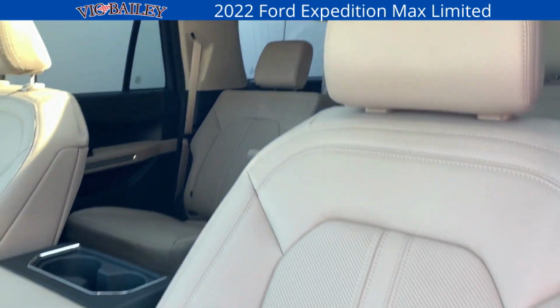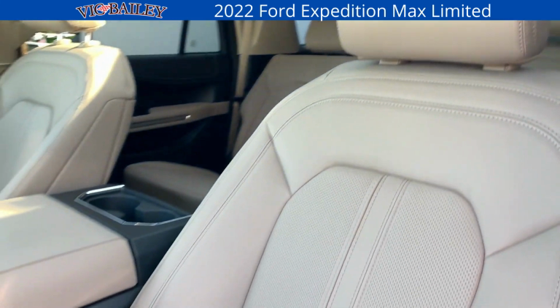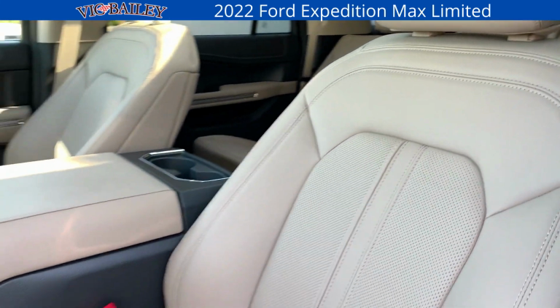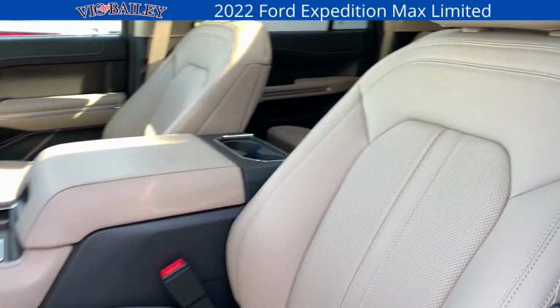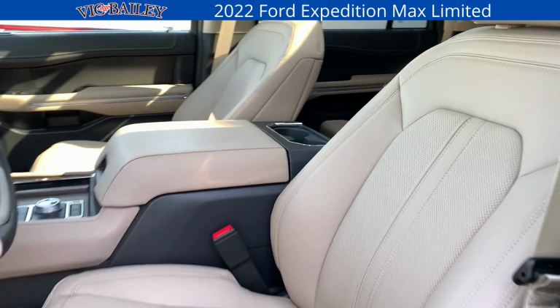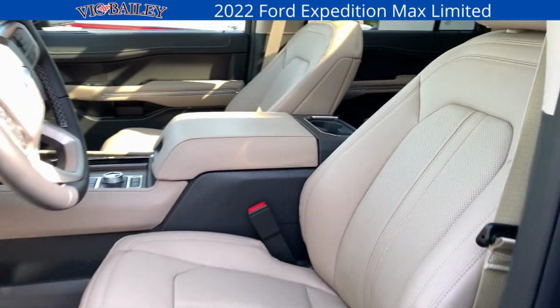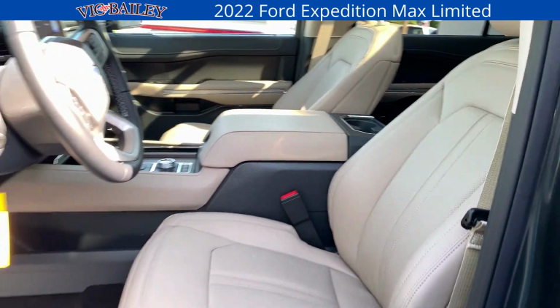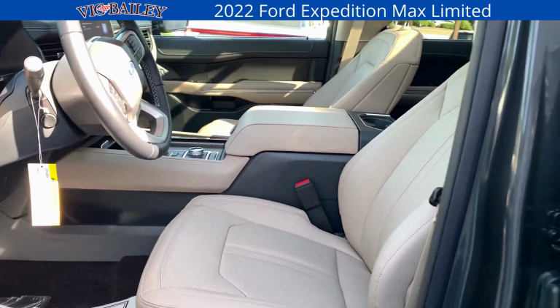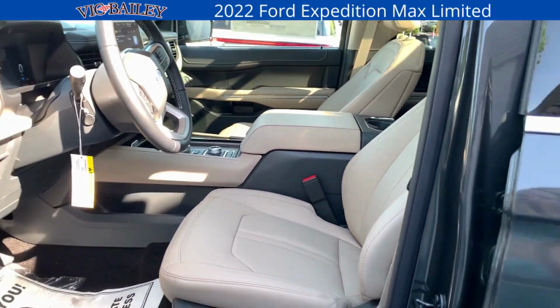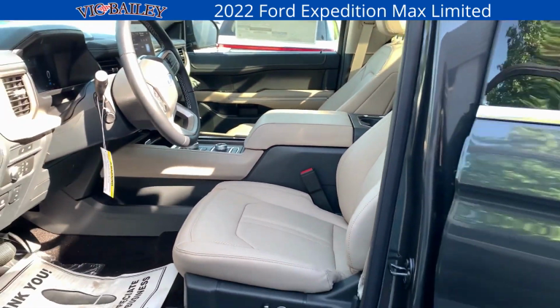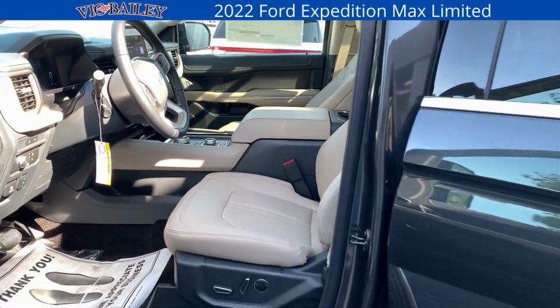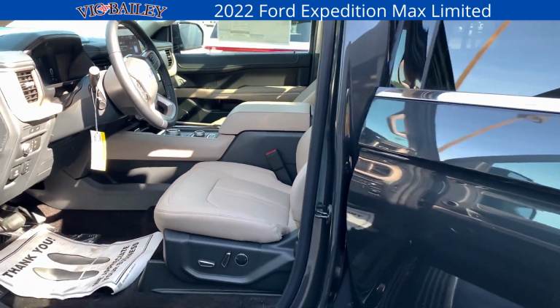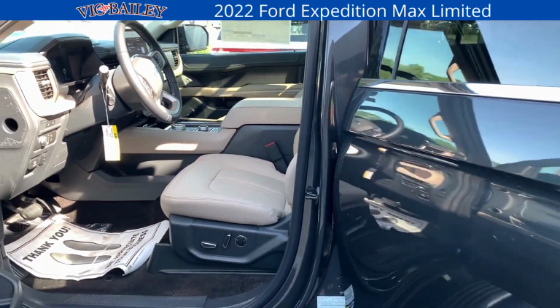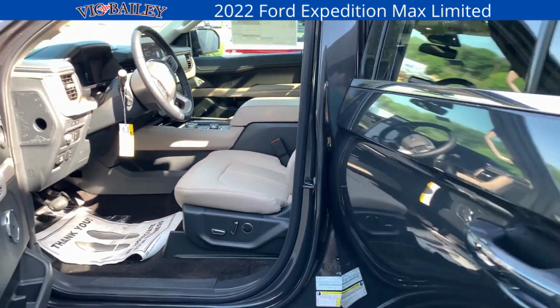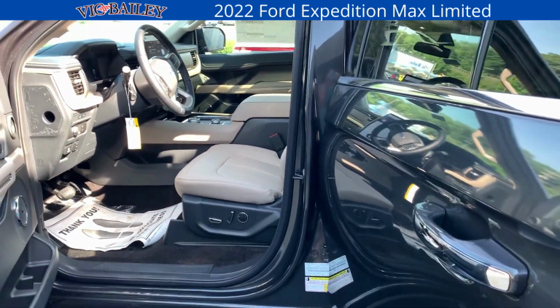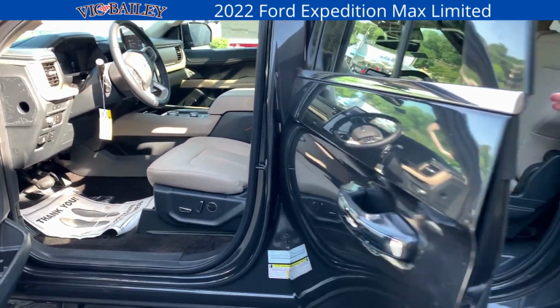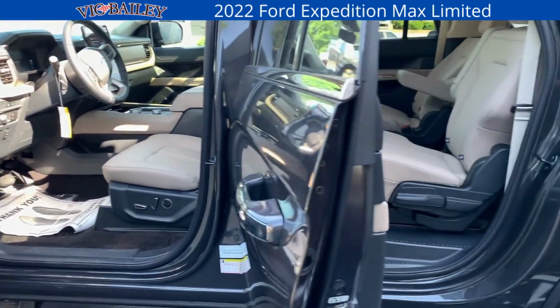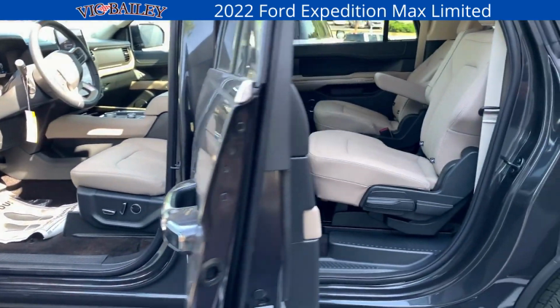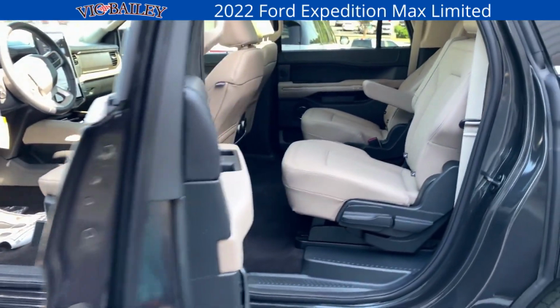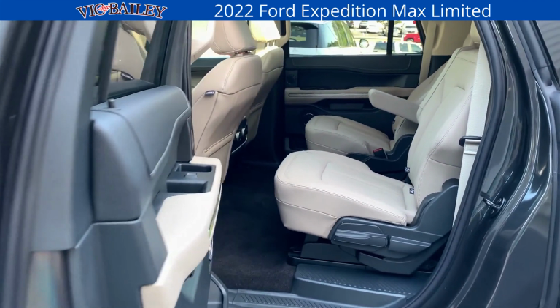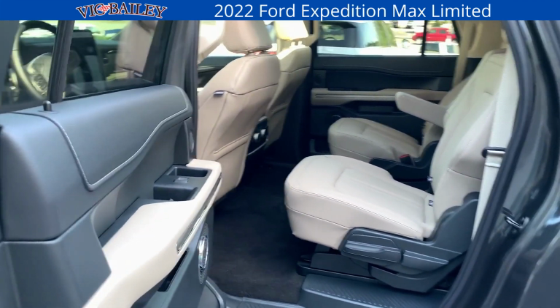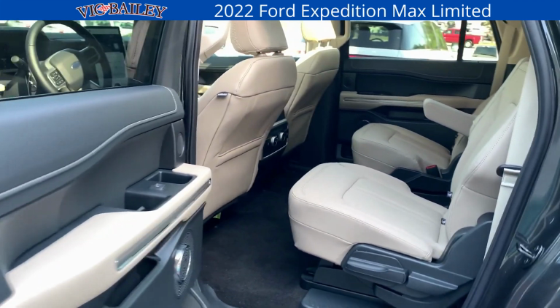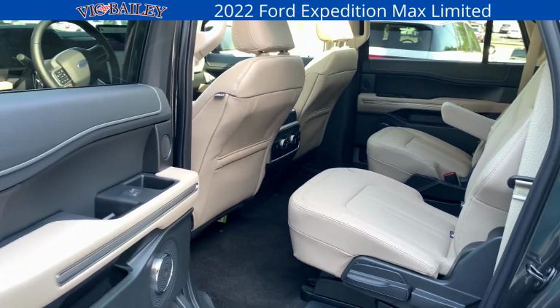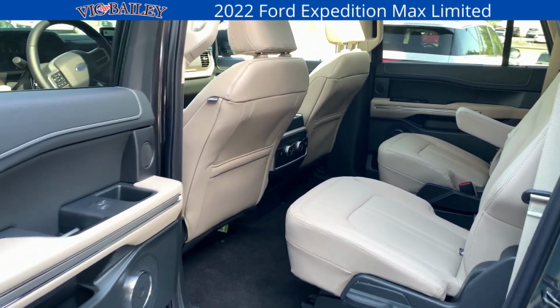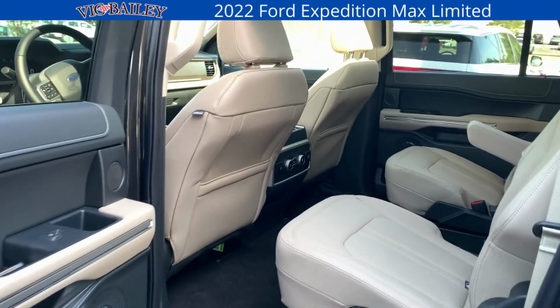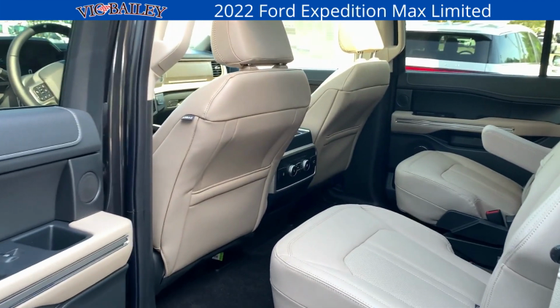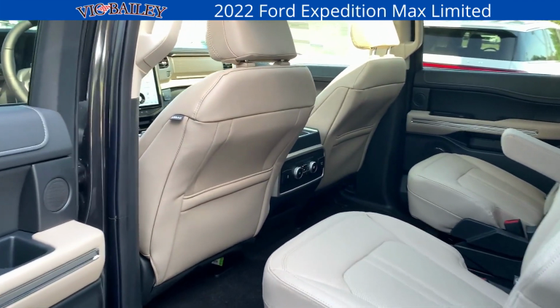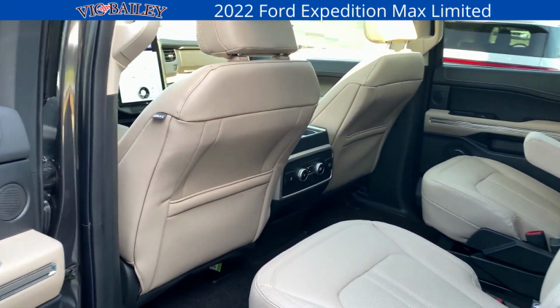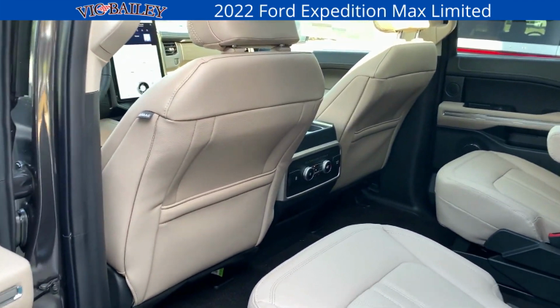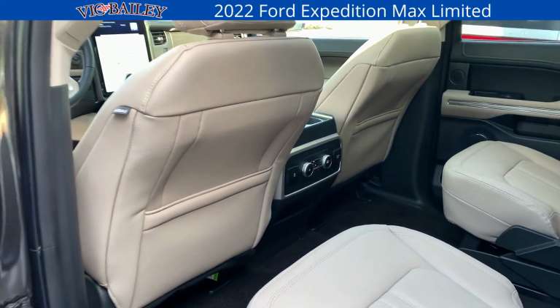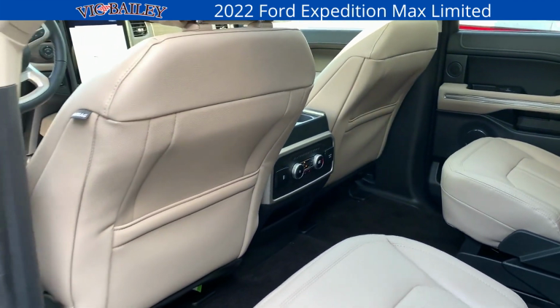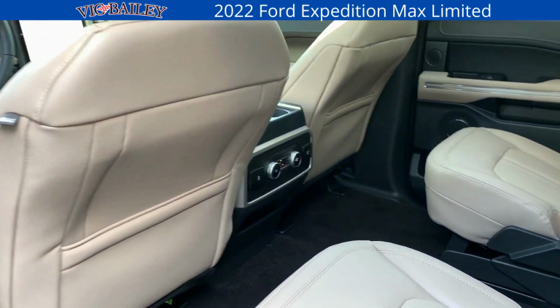The massive panoramic Vista roof. Second row: heated captain's chairs. Every row has intelligent USB charging as well.